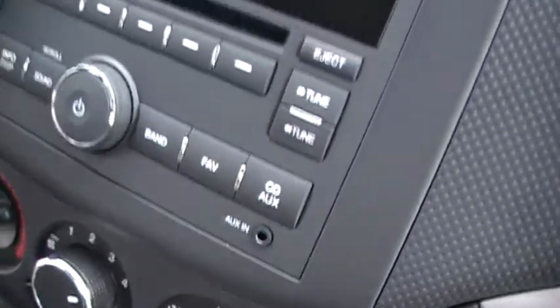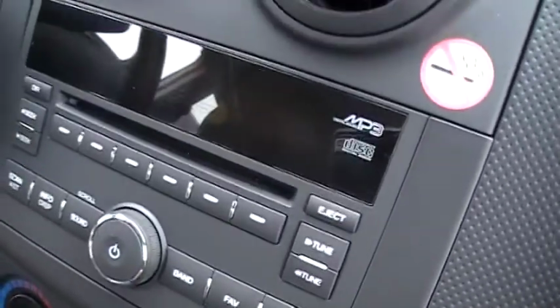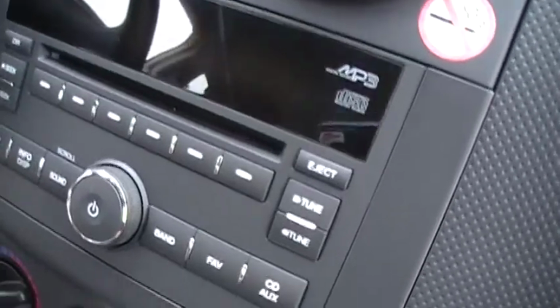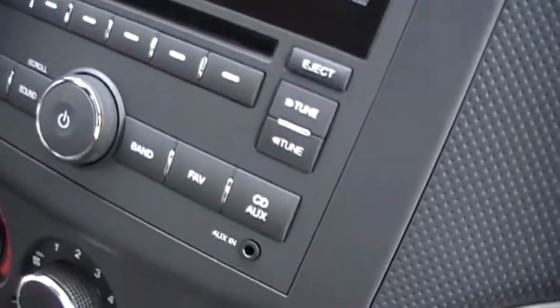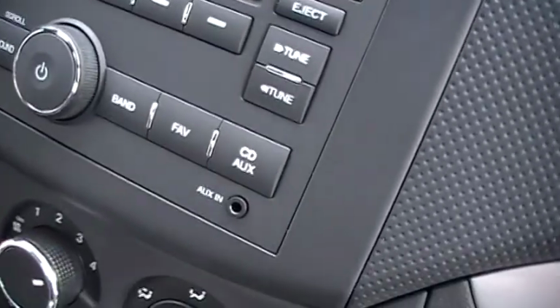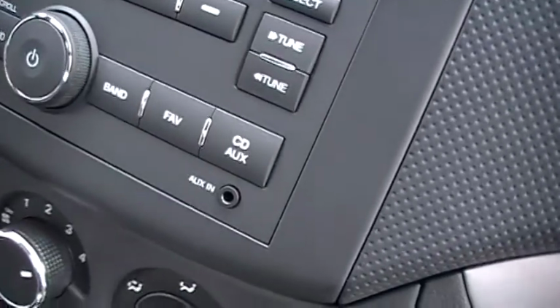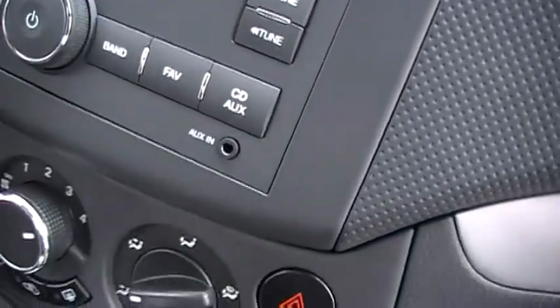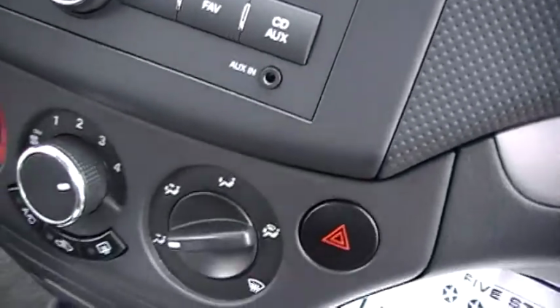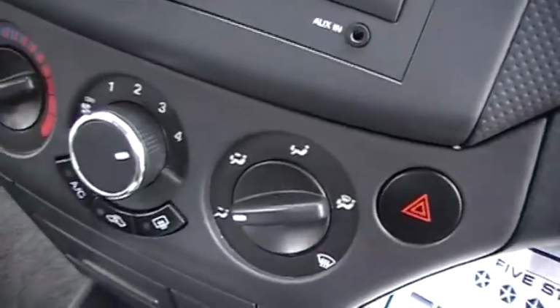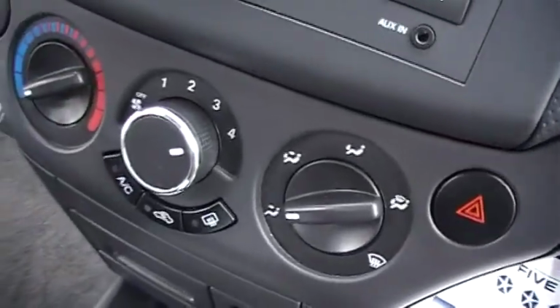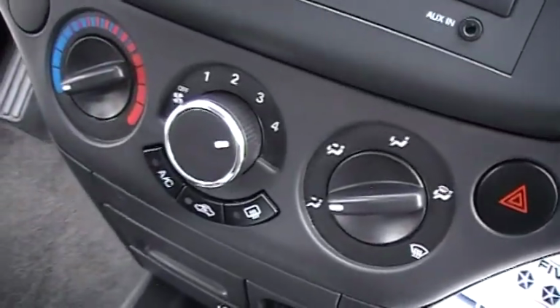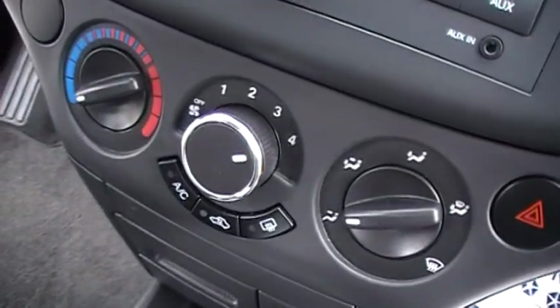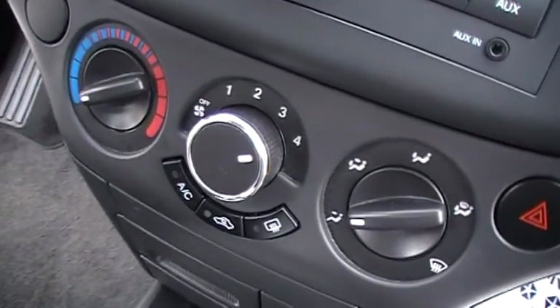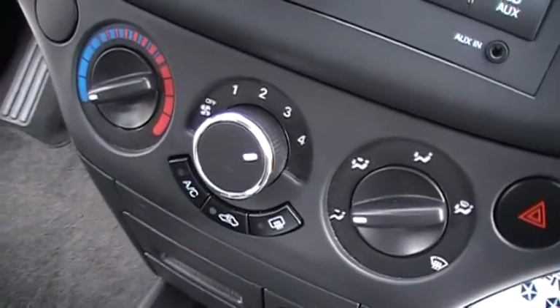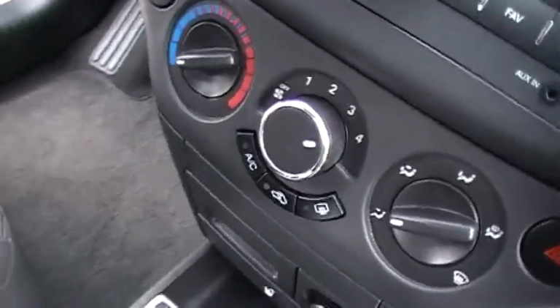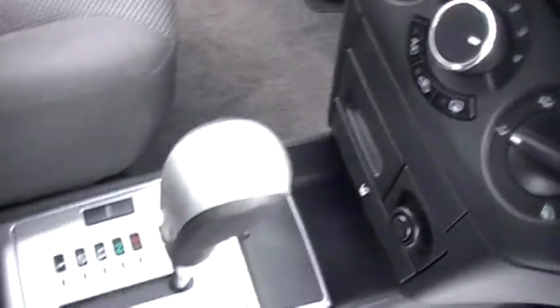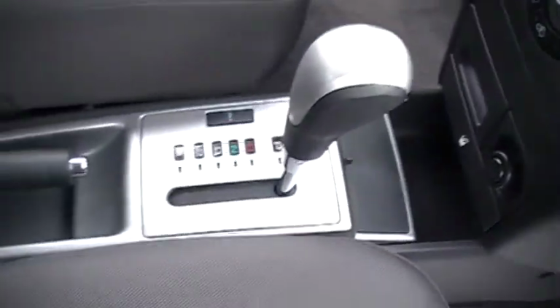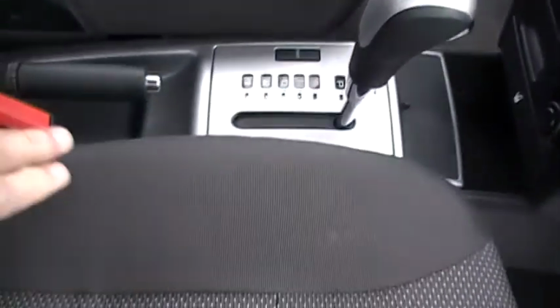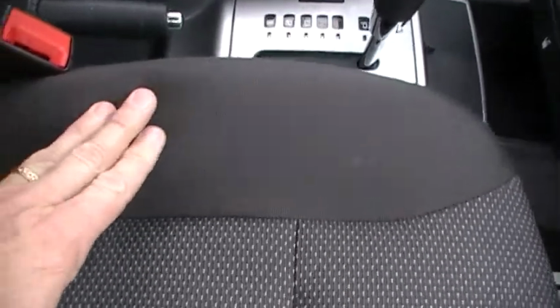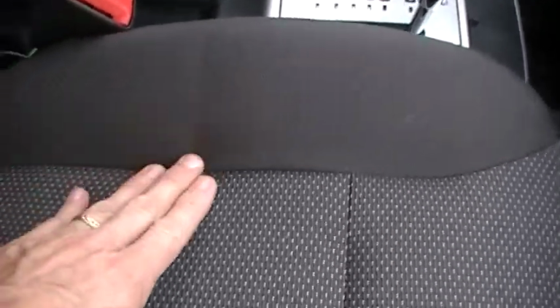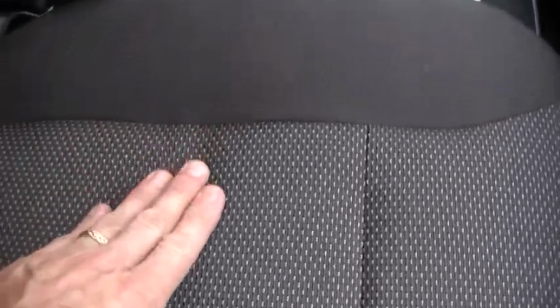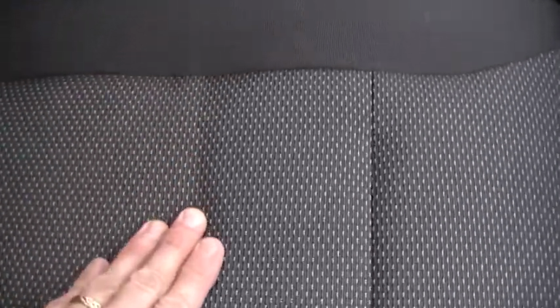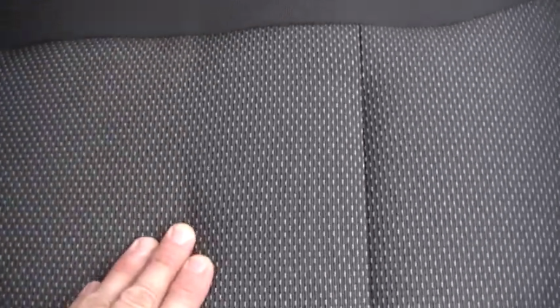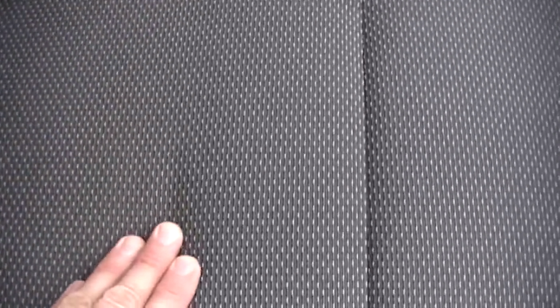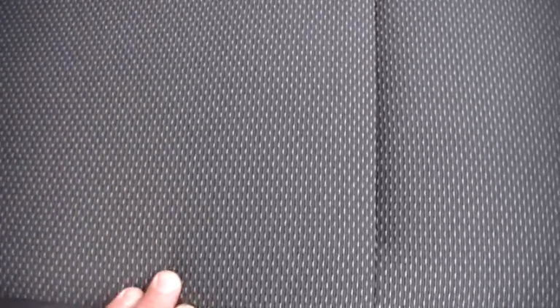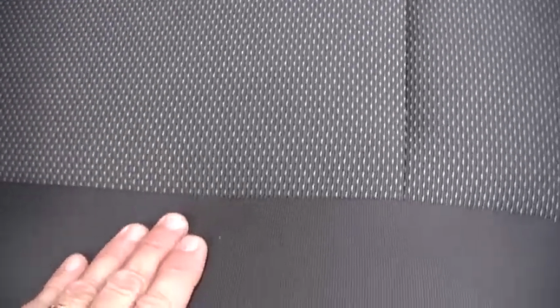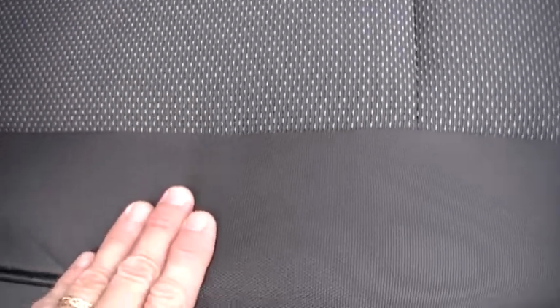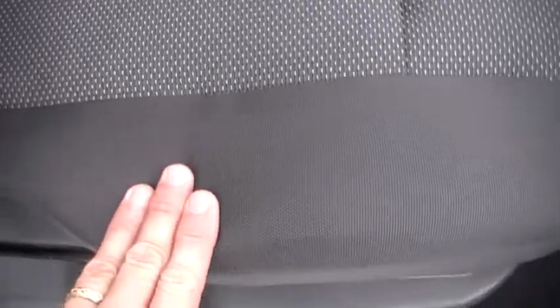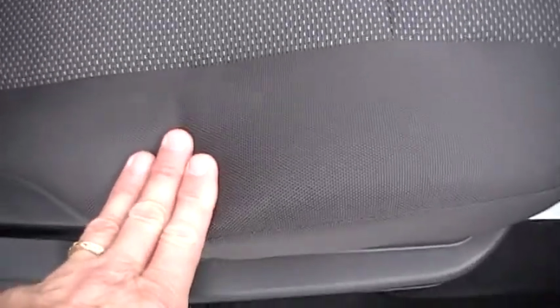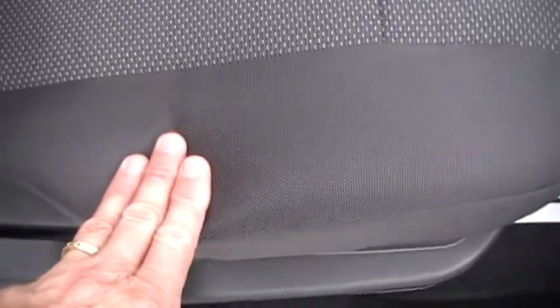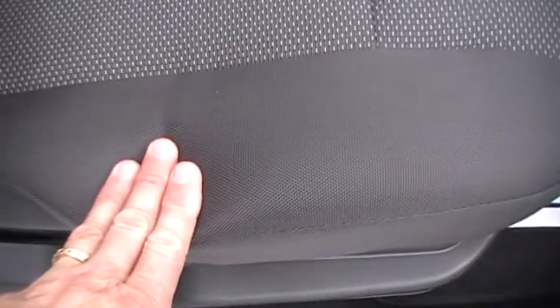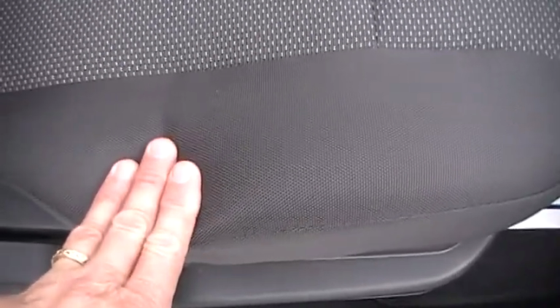There you see your audio system with your mini-plug jack. This is an economy car — the entry-level vehicle for Chevrolet — and I'm going to show you features that you normally would not expect on an entry-level vehicle.